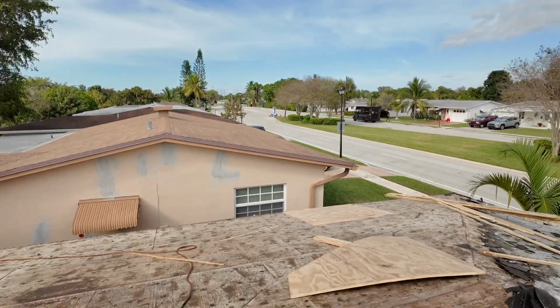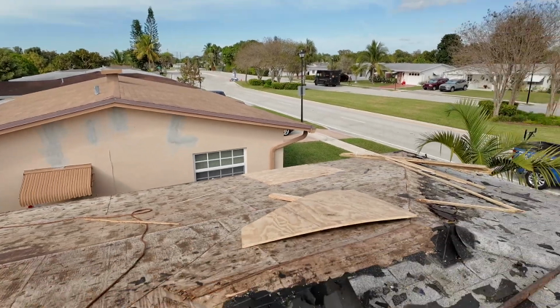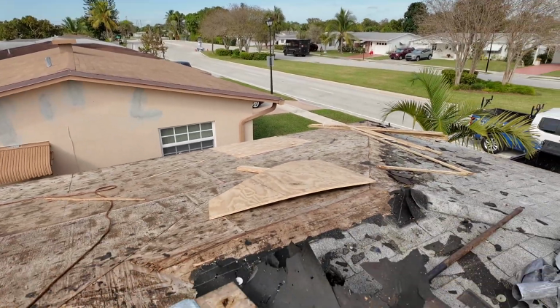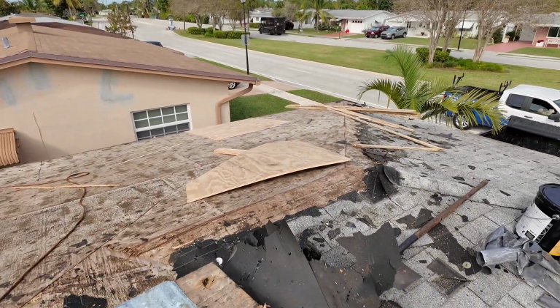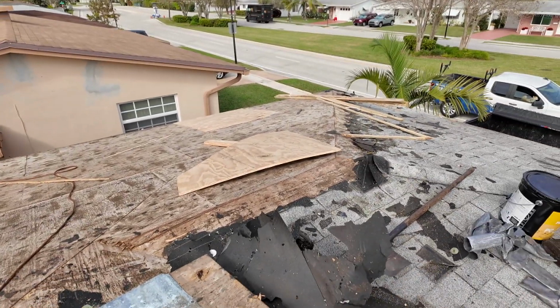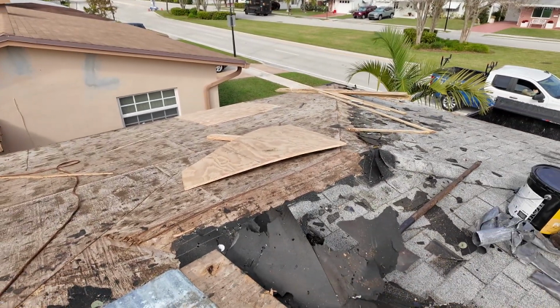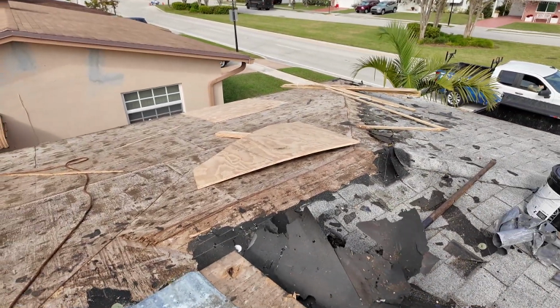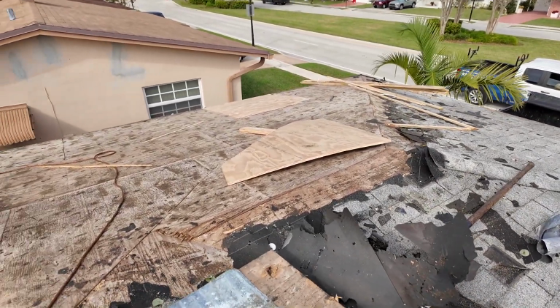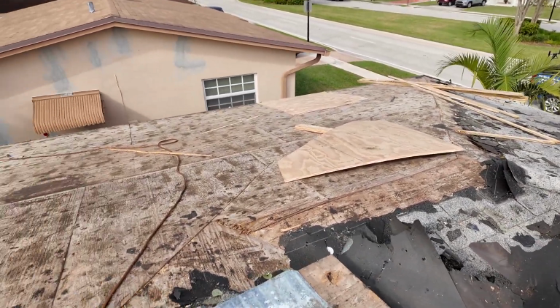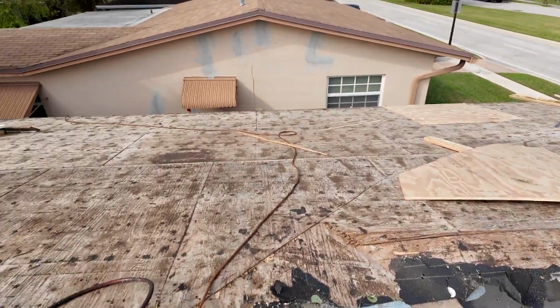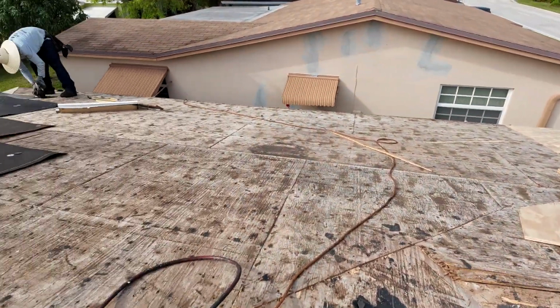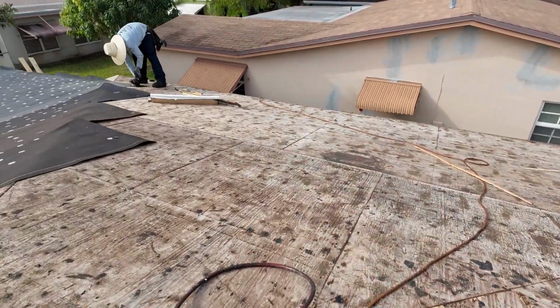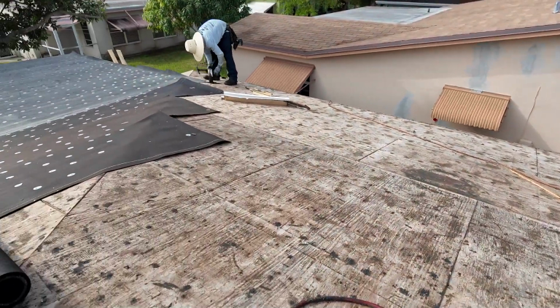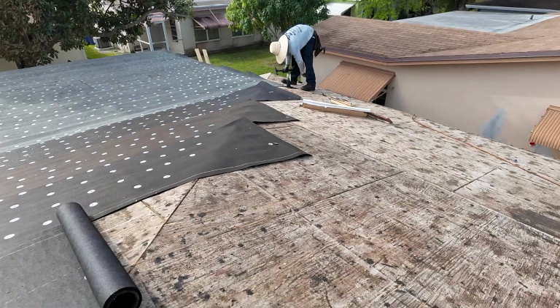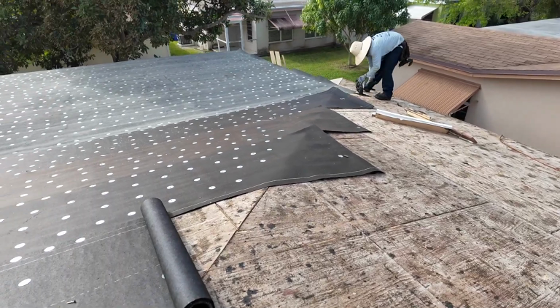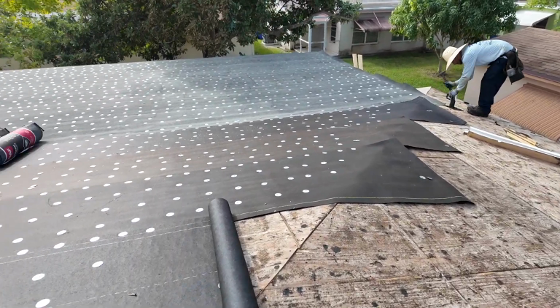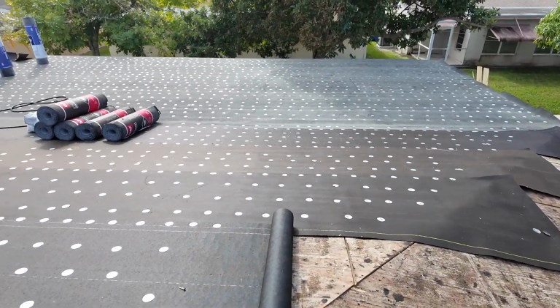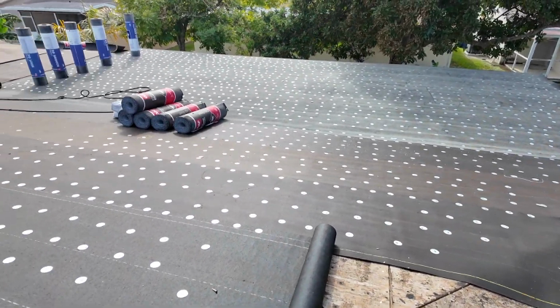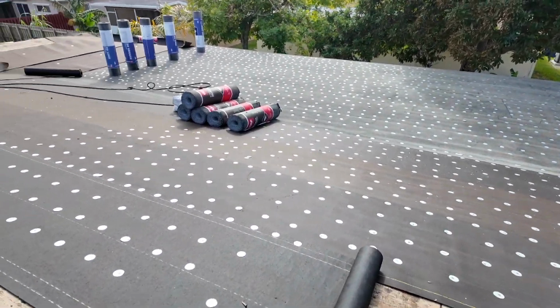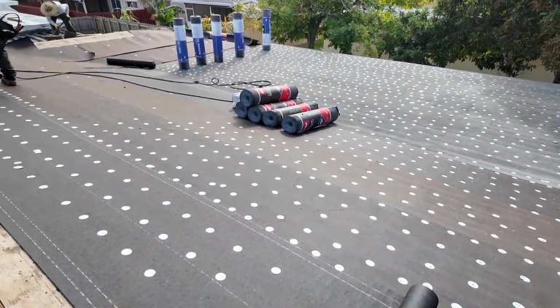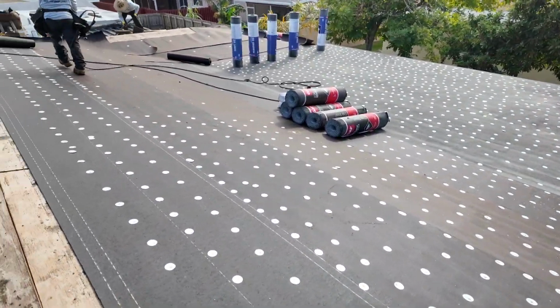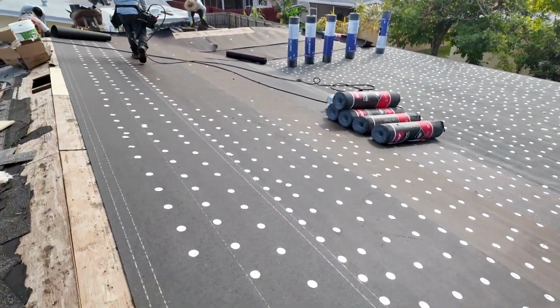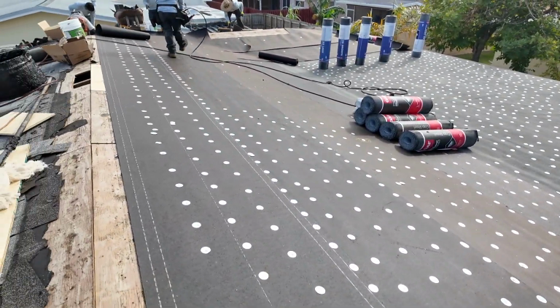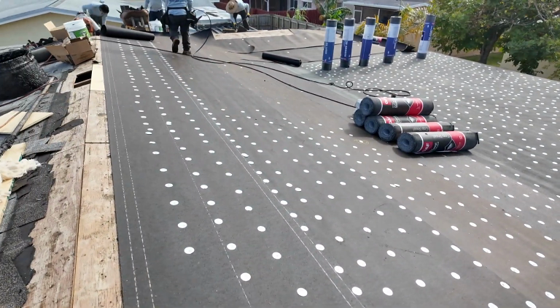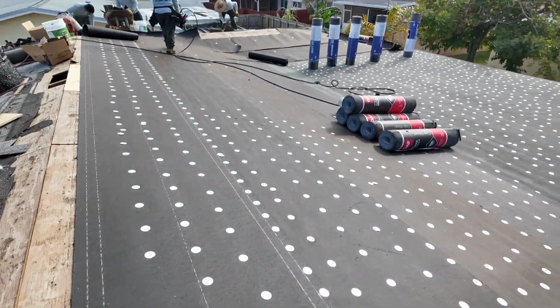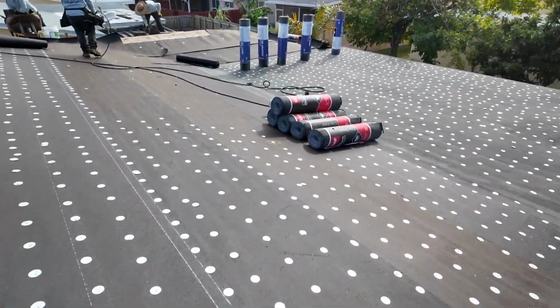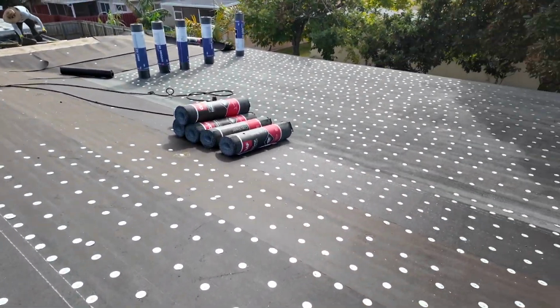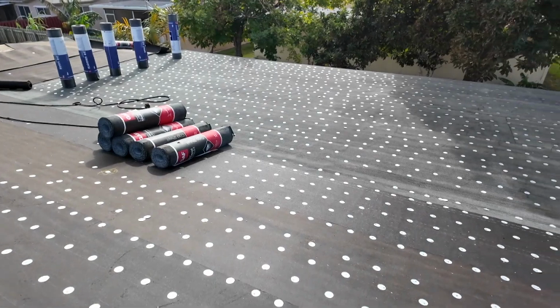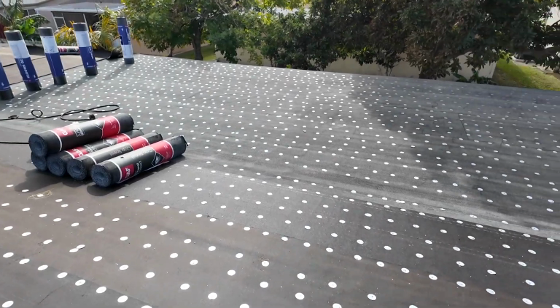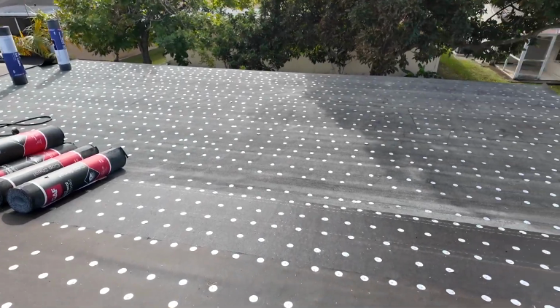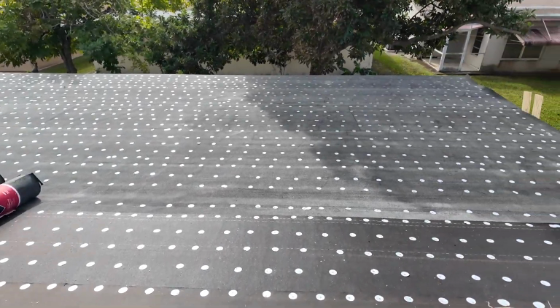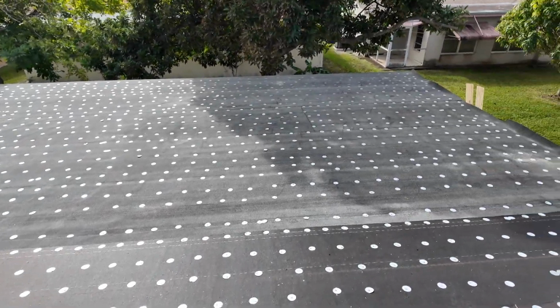So here we got the roof taken down to the wood deck. Over here we already started the tin tag, and the flat roof here has already been done.